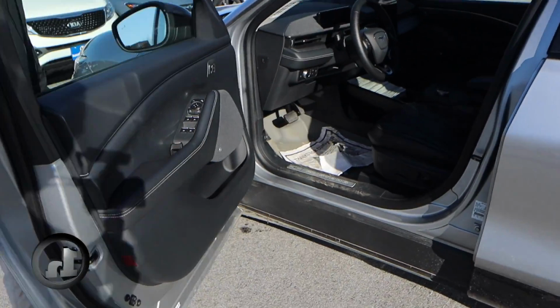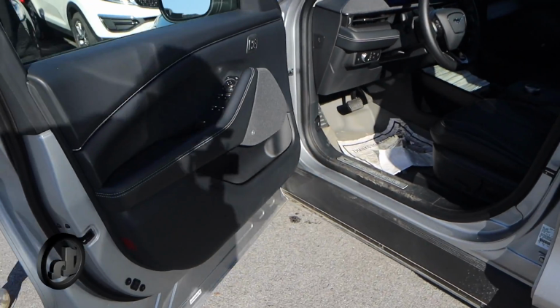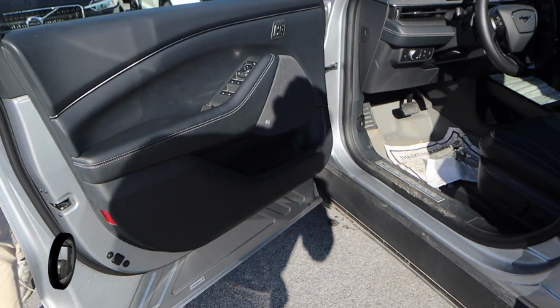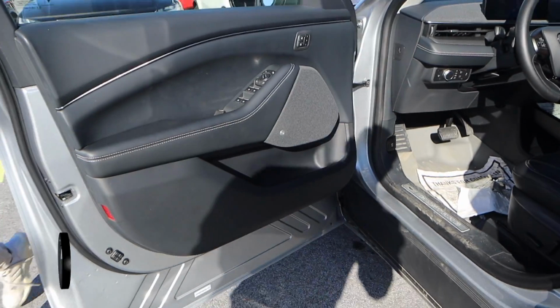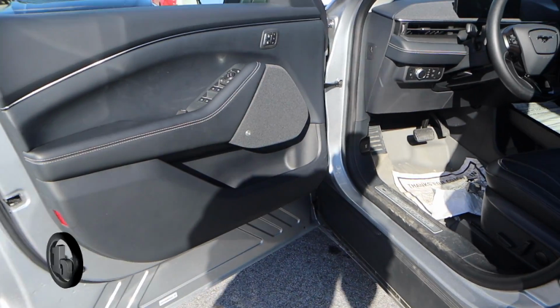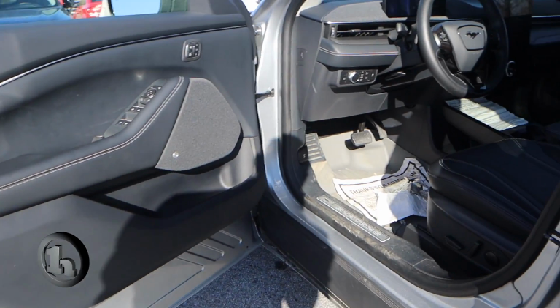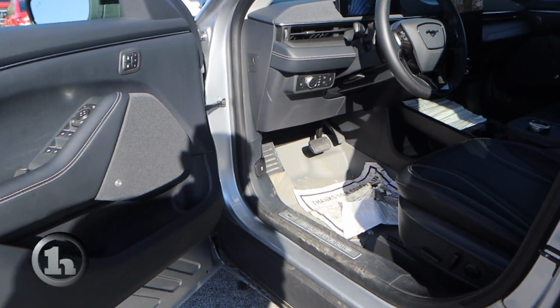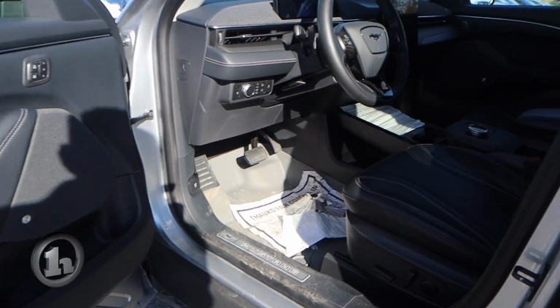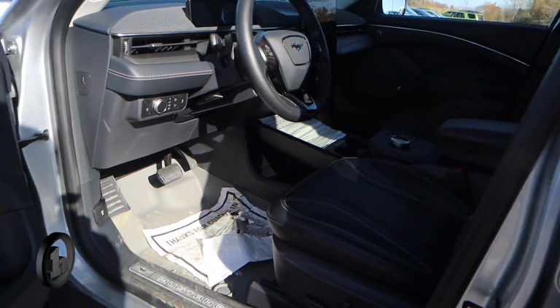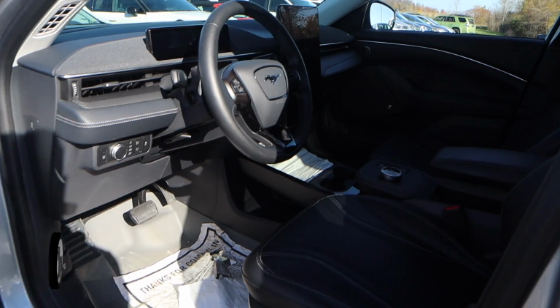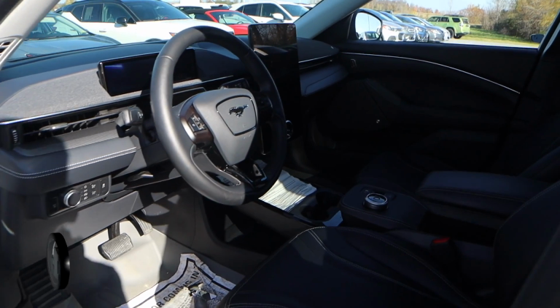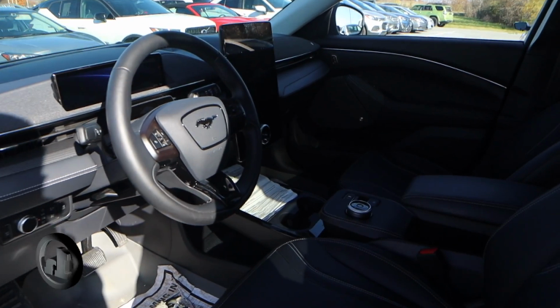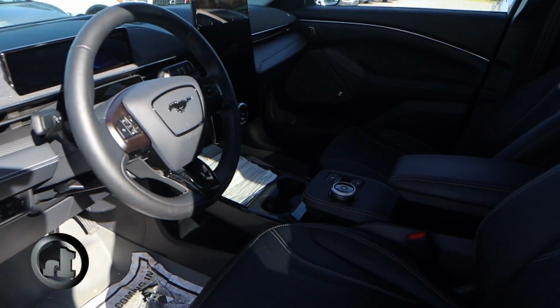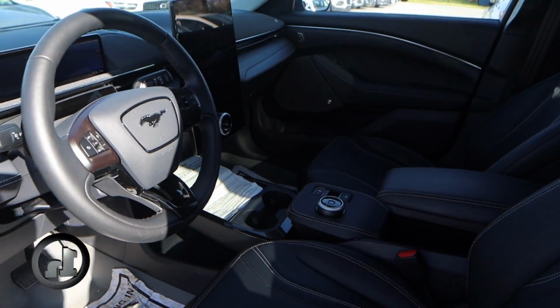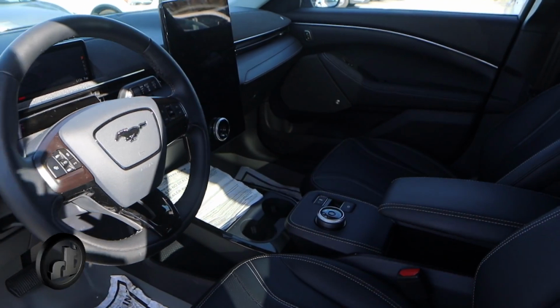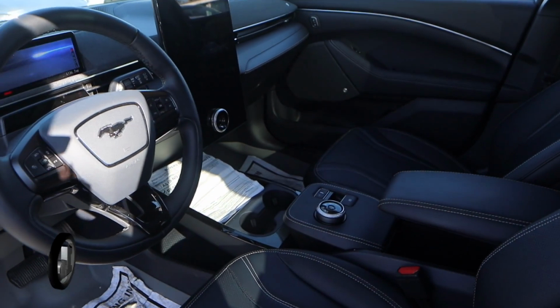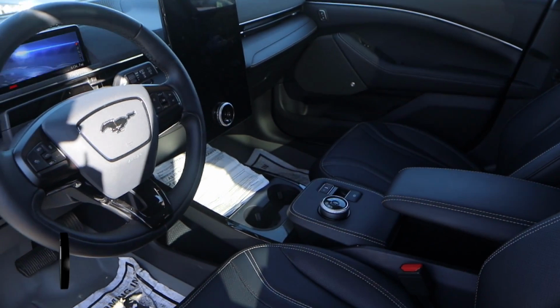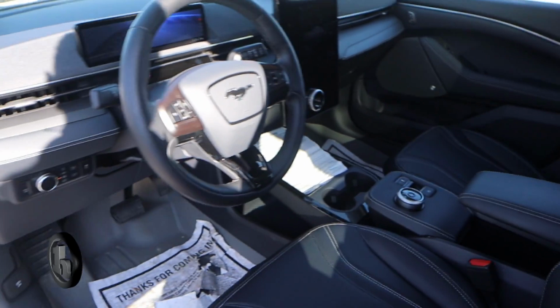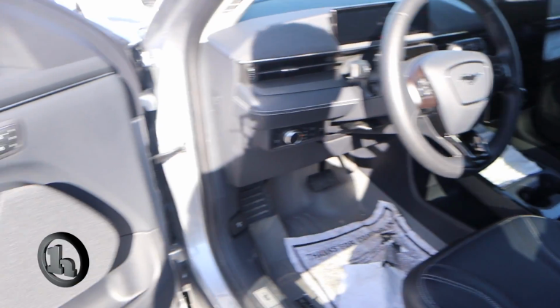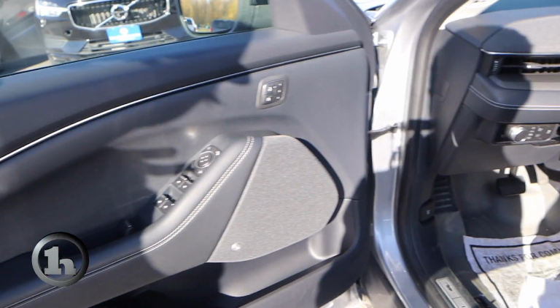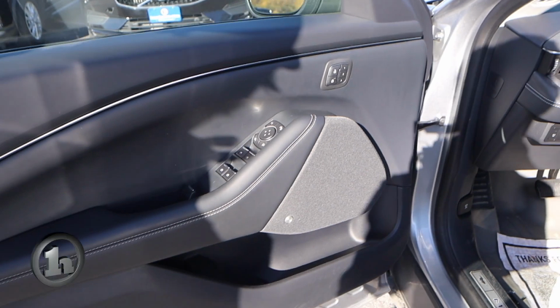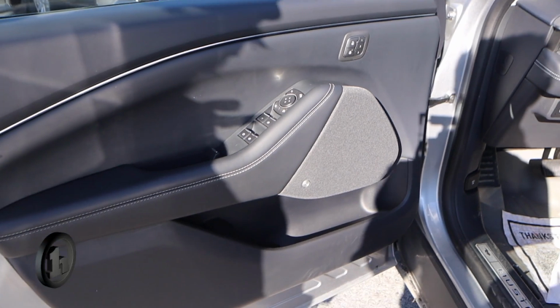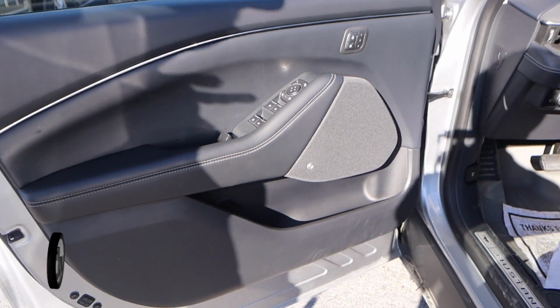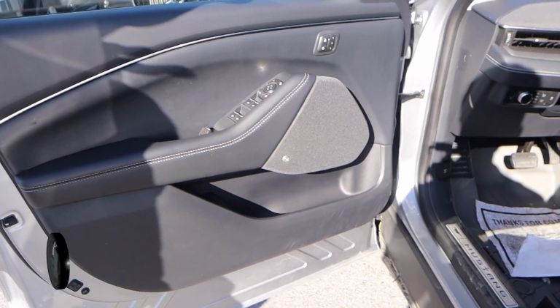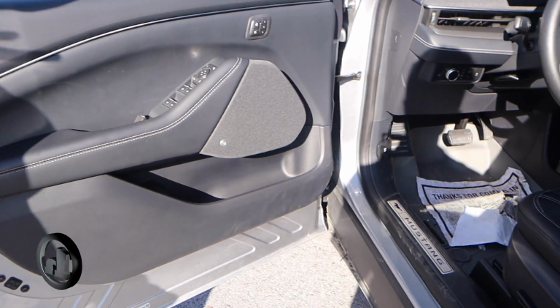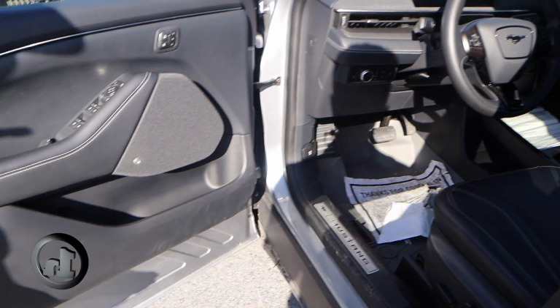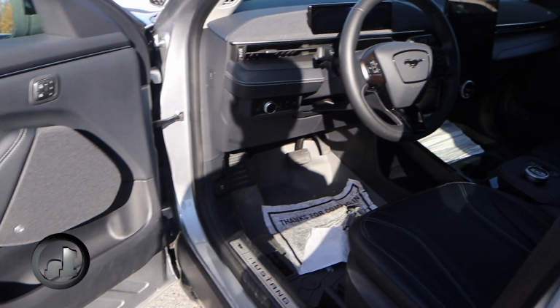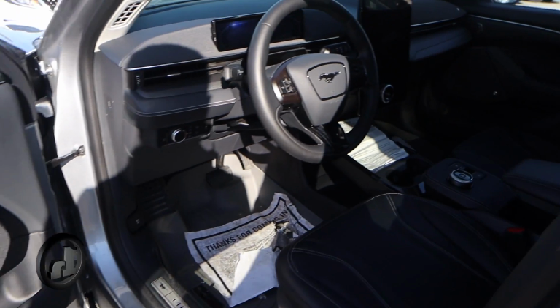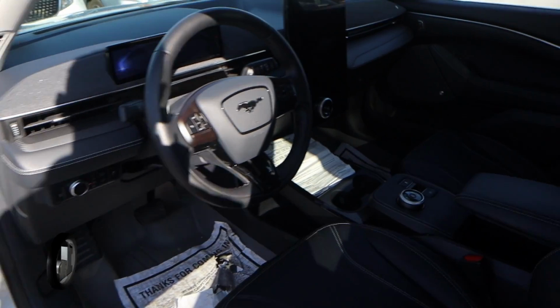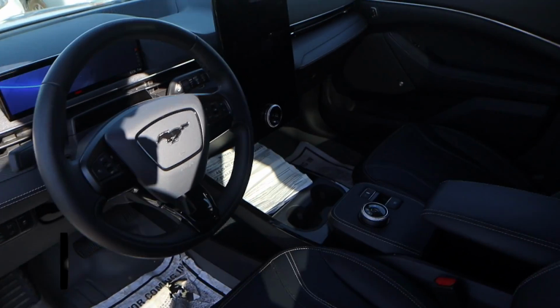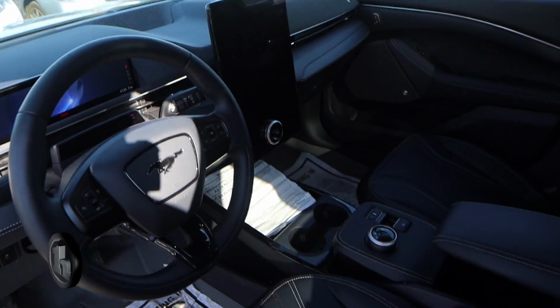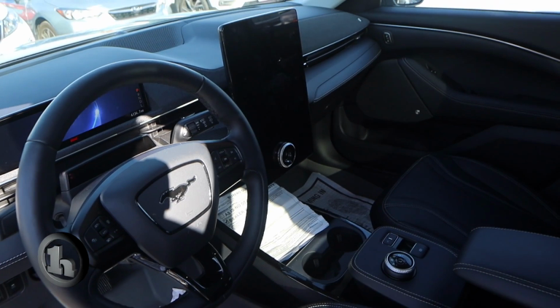It does have the black leather interior. It has all your mirror controls and window controls here on the left. In the middle there, you can see the large touchscreen display. It controls all your climate controls,